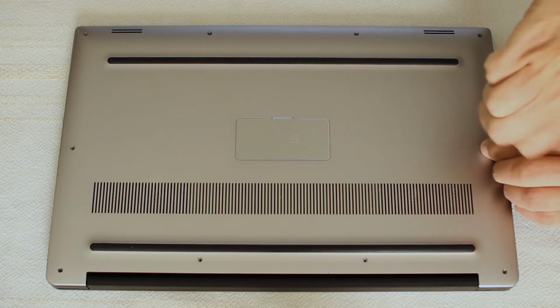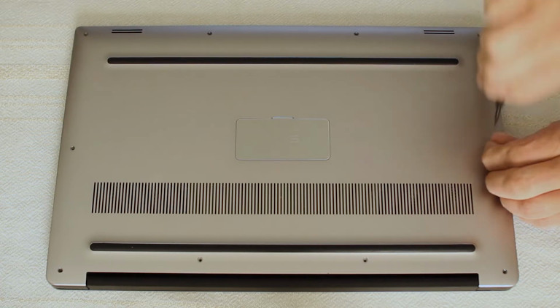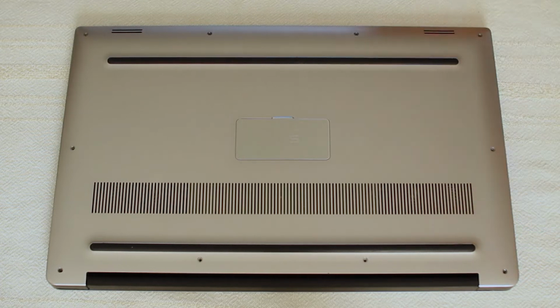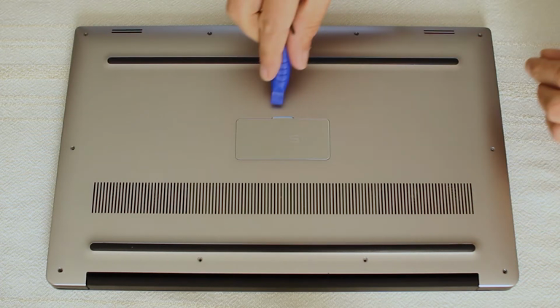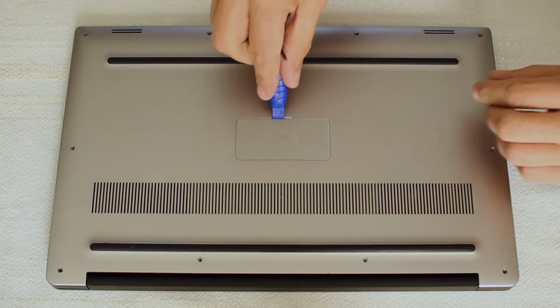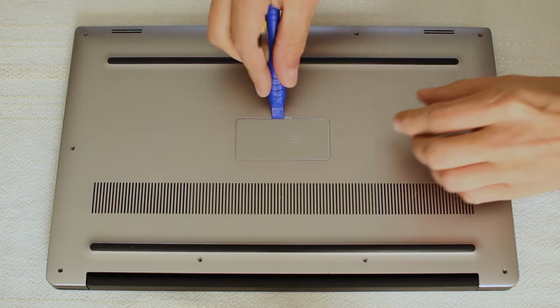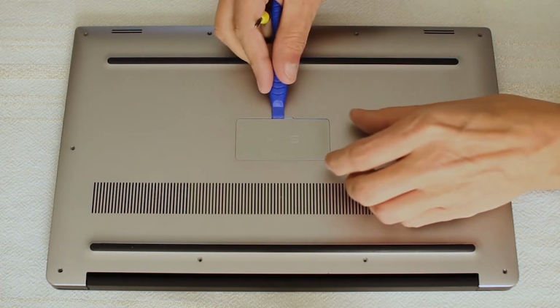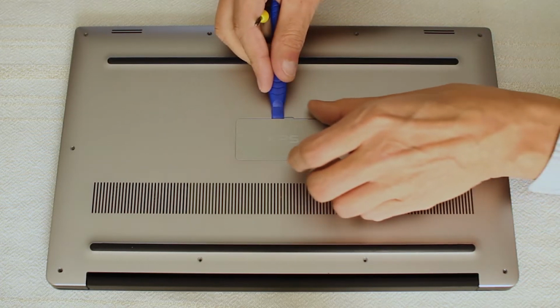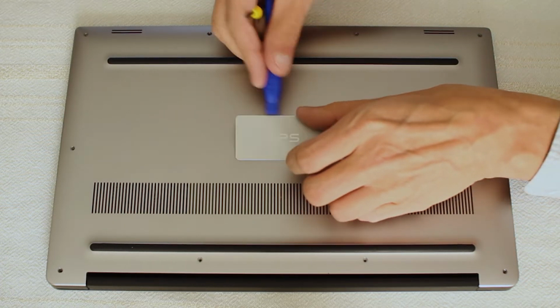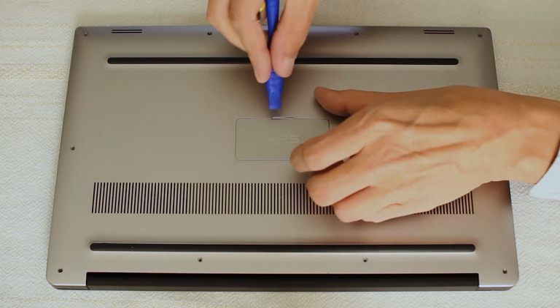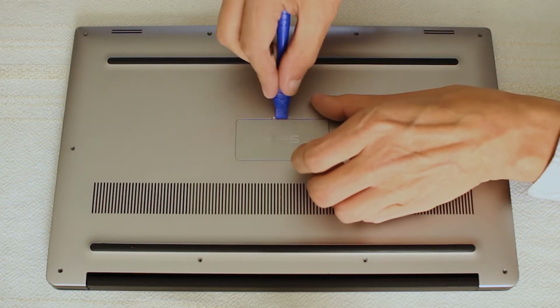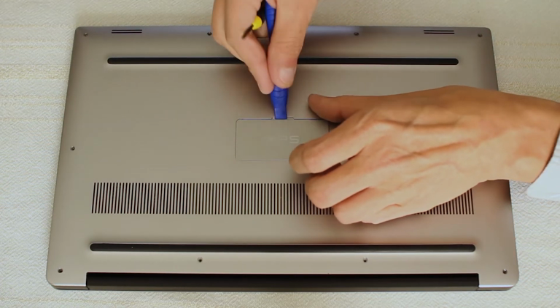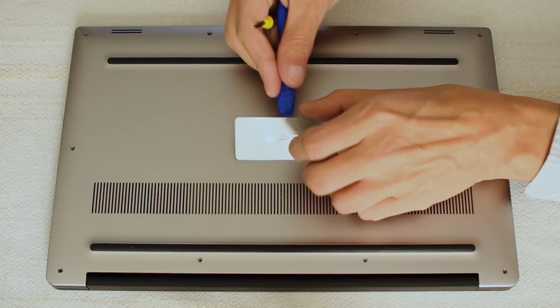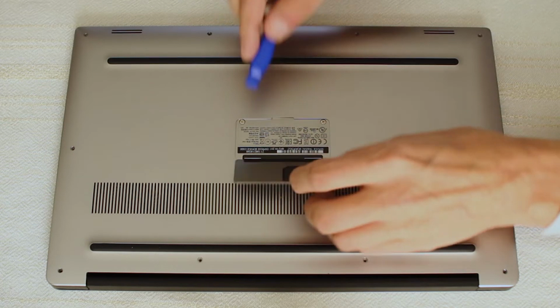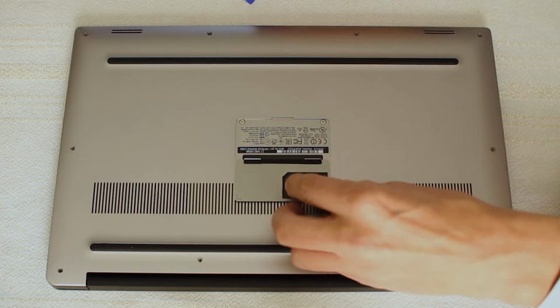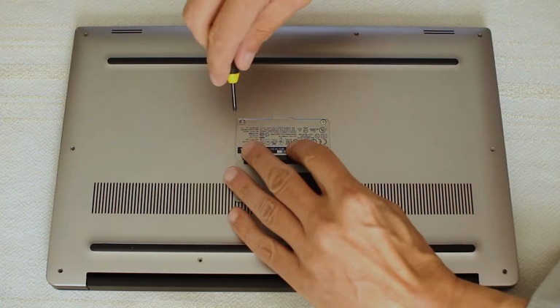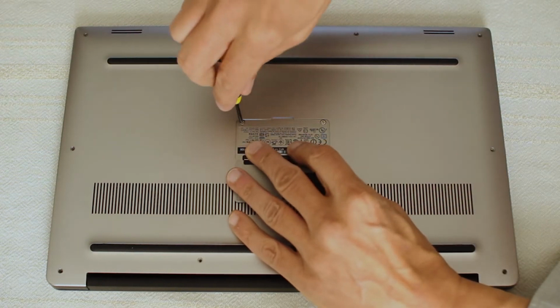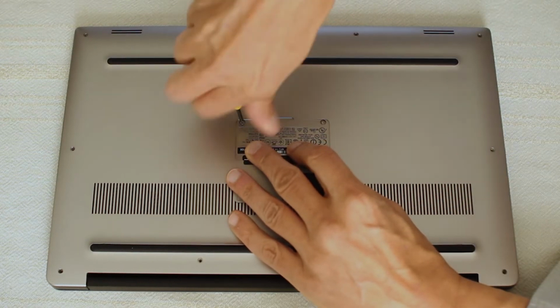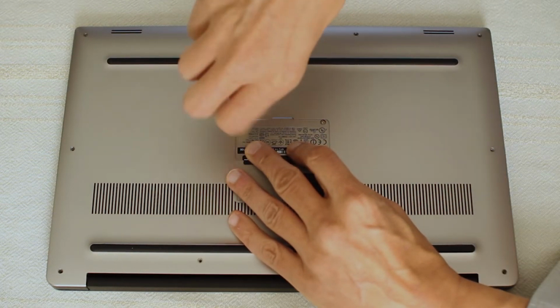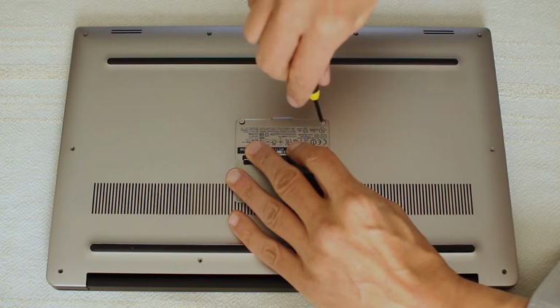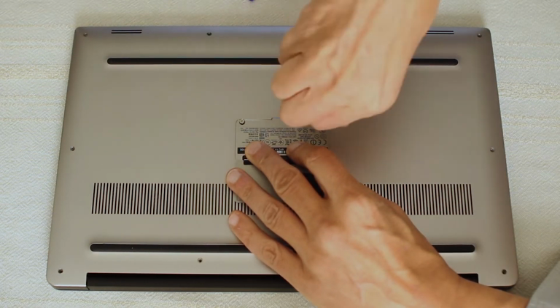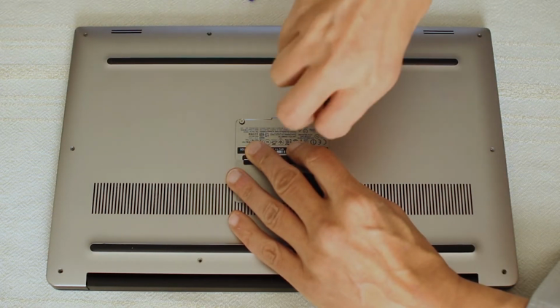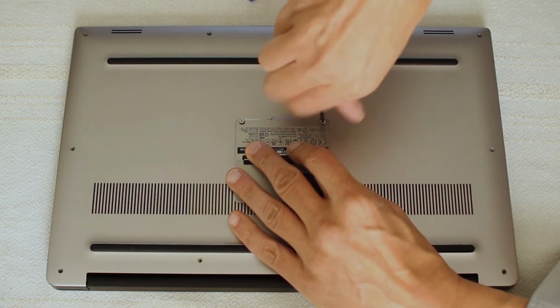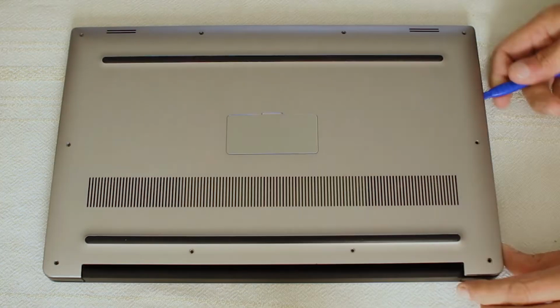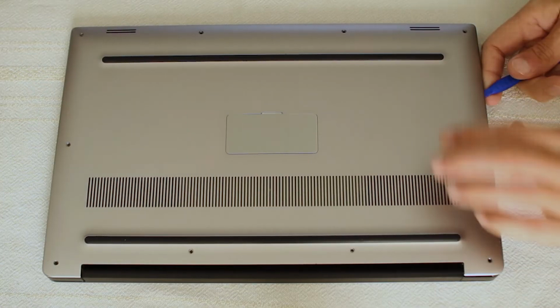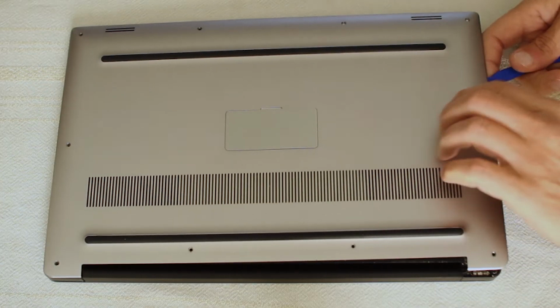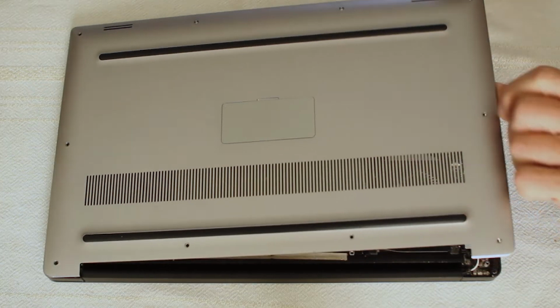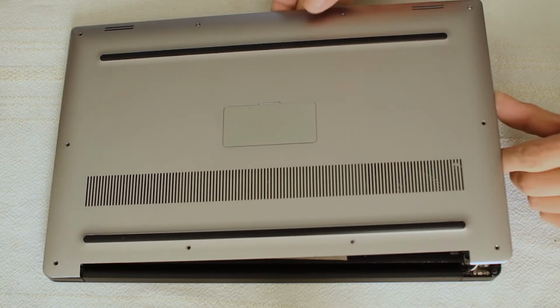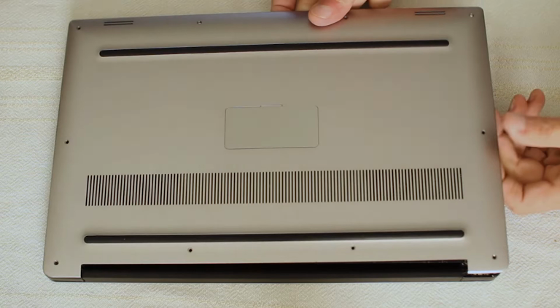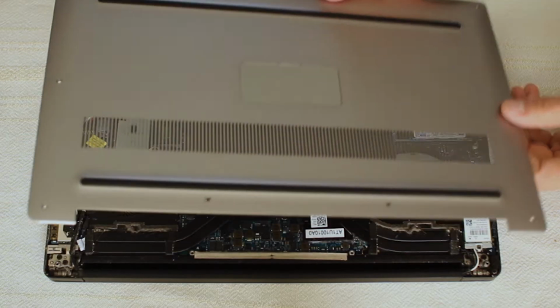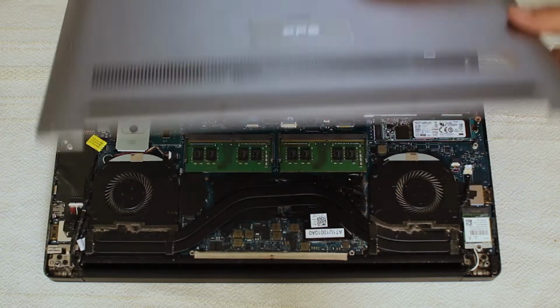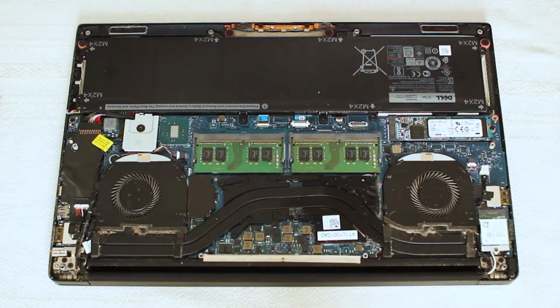On to removing the two cross-head screws hidden underneath this plate. Now we can lift off the base lid and disconnect the battery.